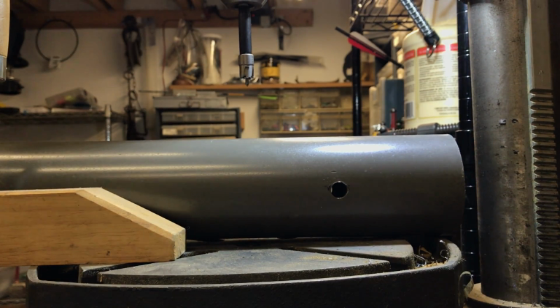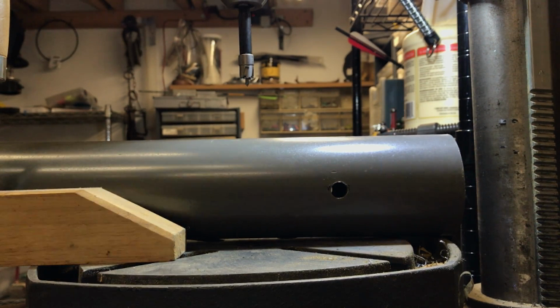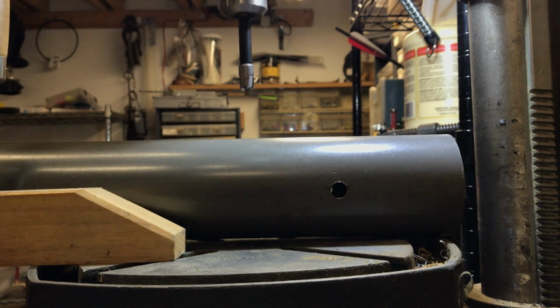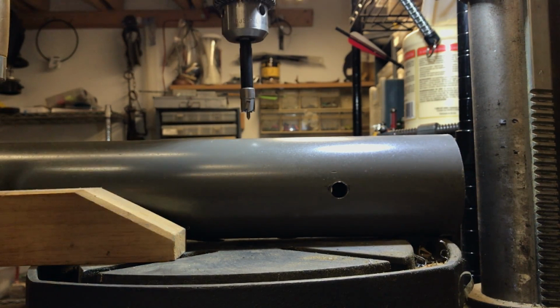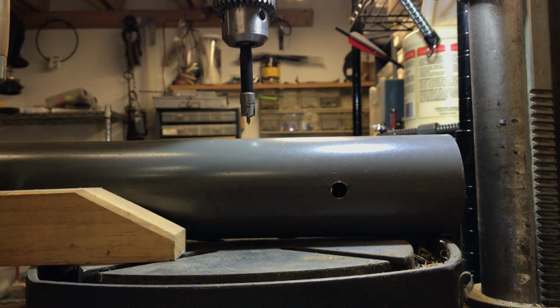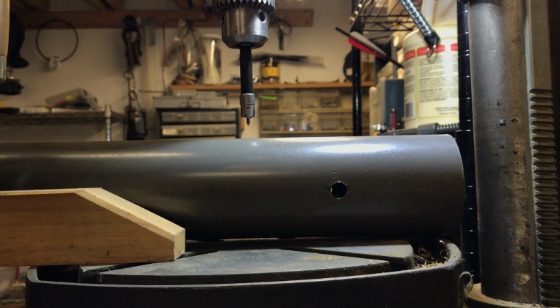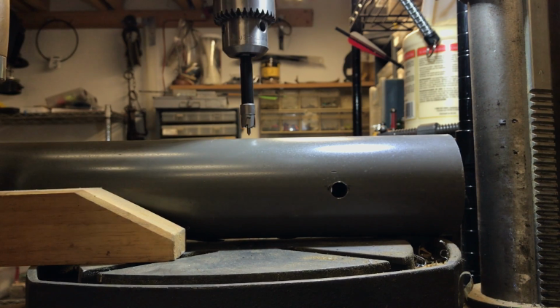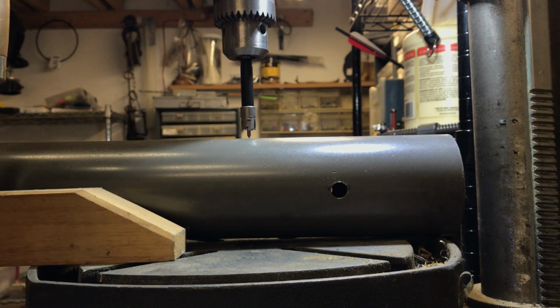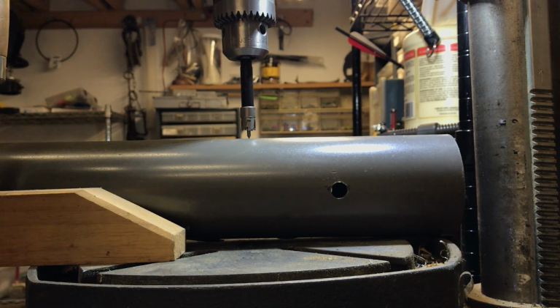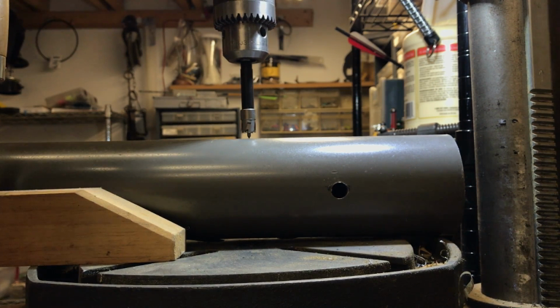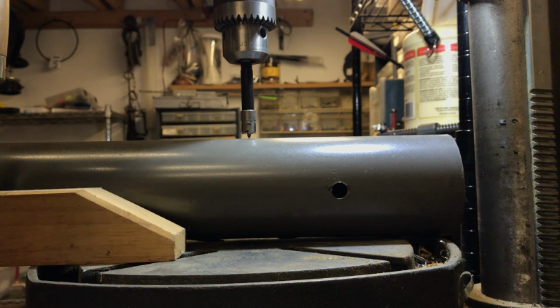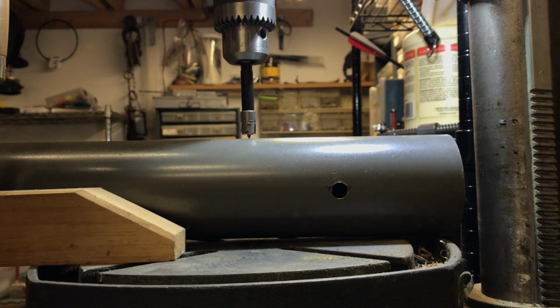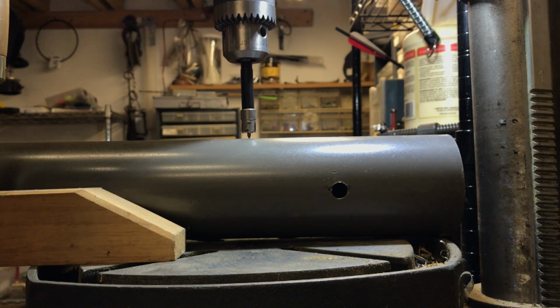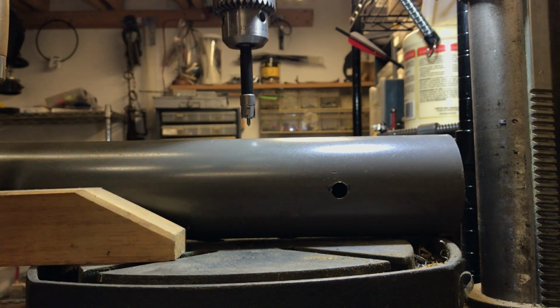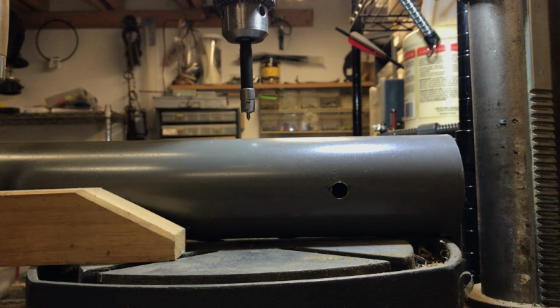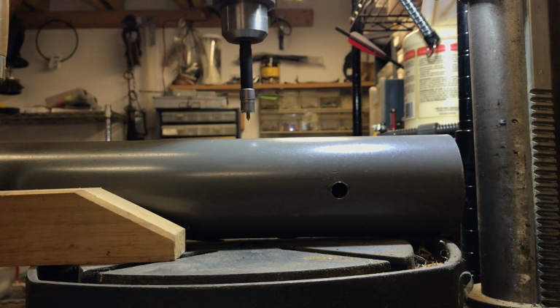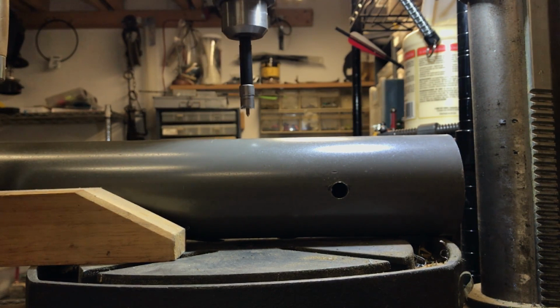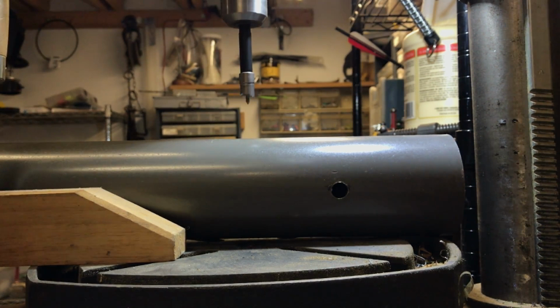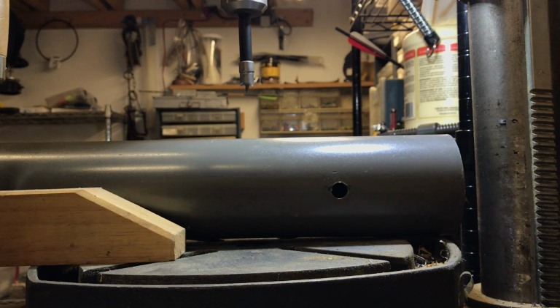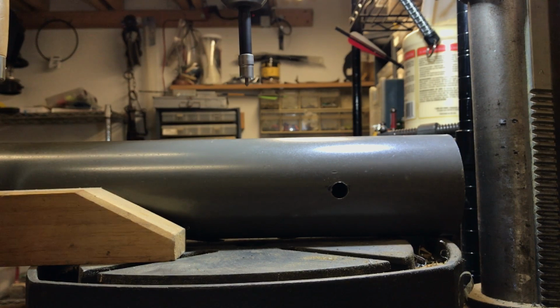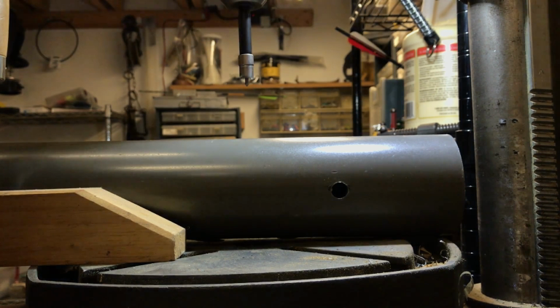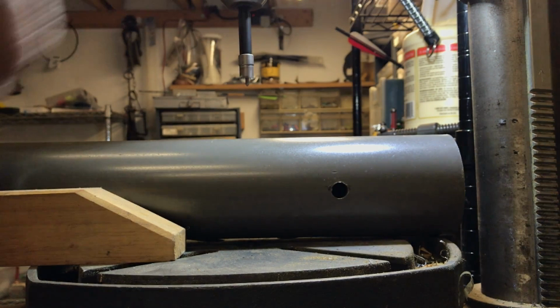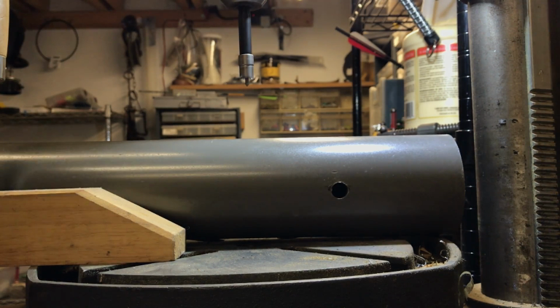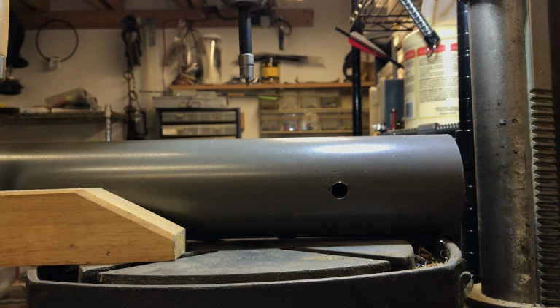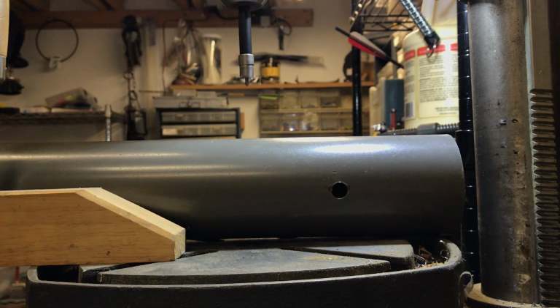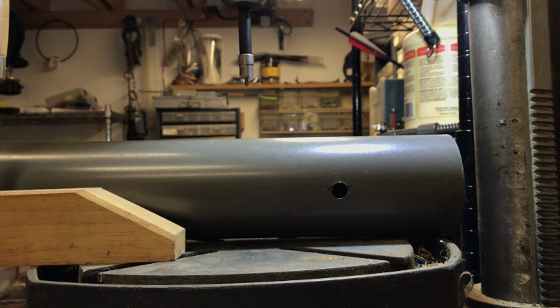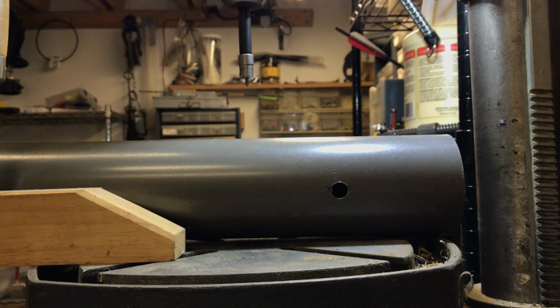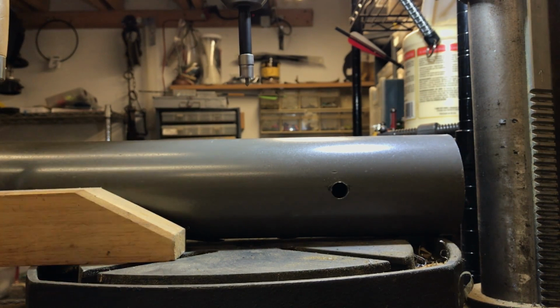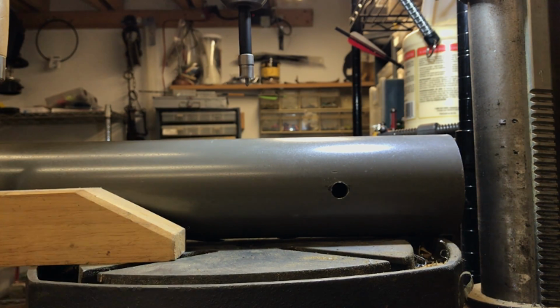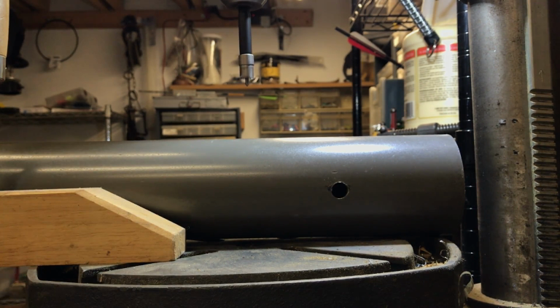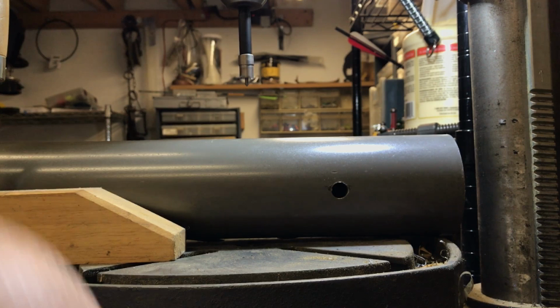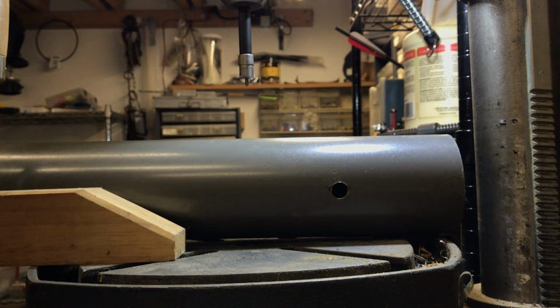All right, let's see how close we are. That looks about right, so I'm going to go ahead. Place down here — cutting oil. Here we go.